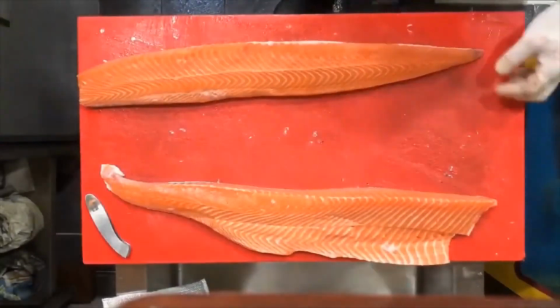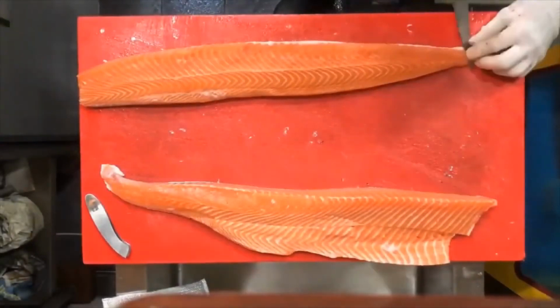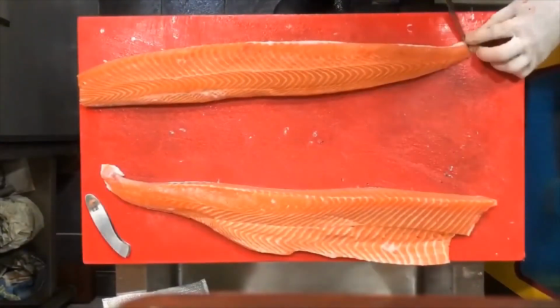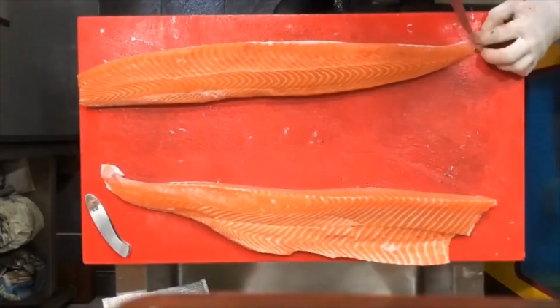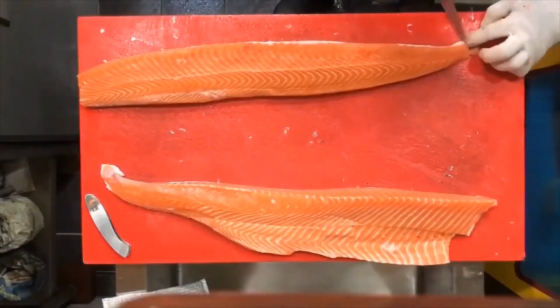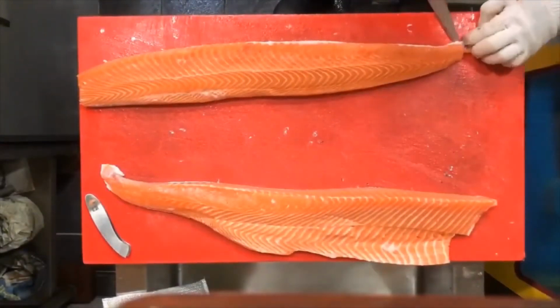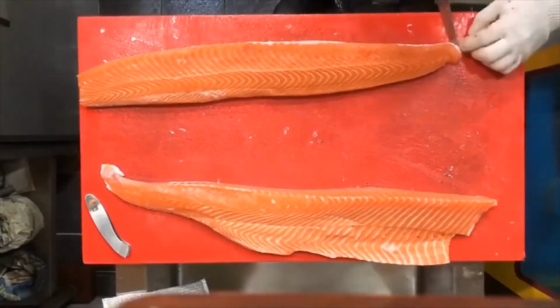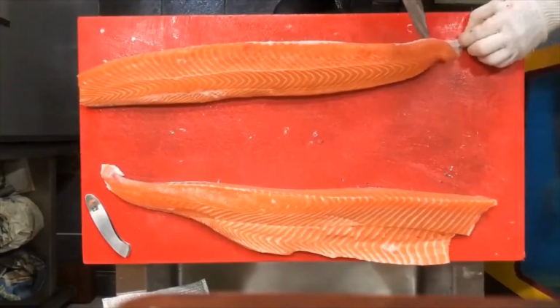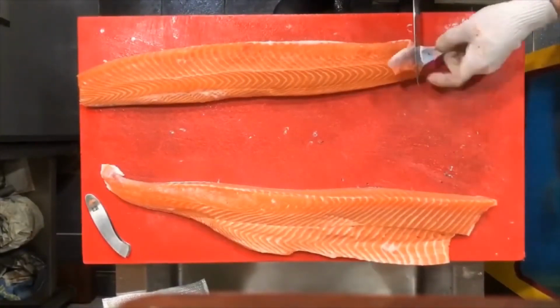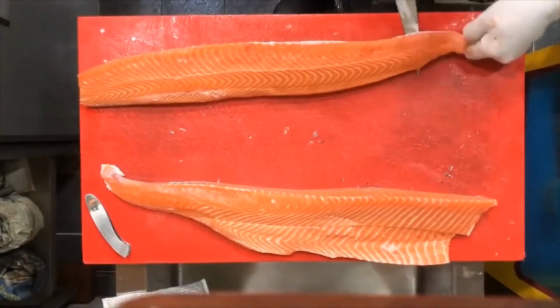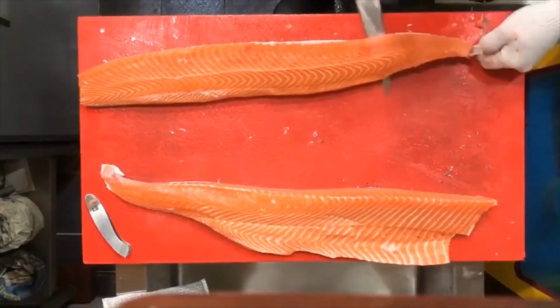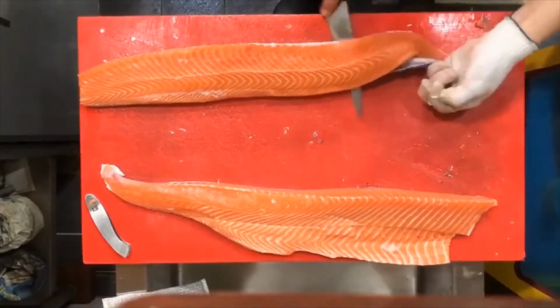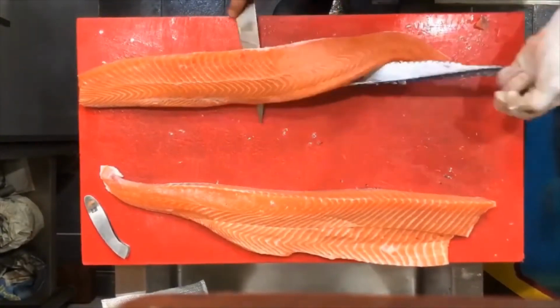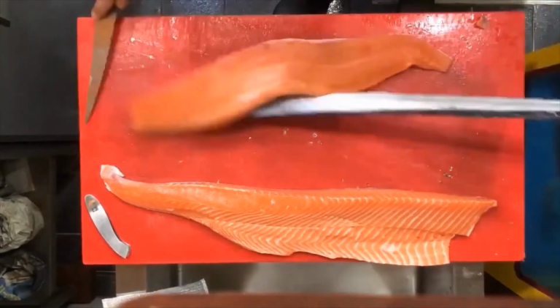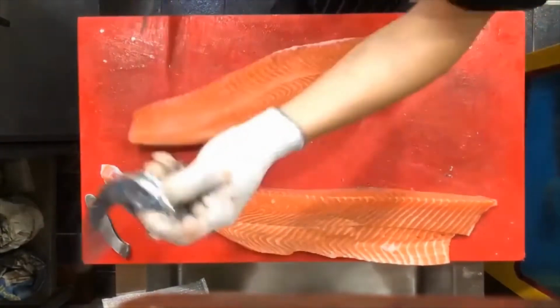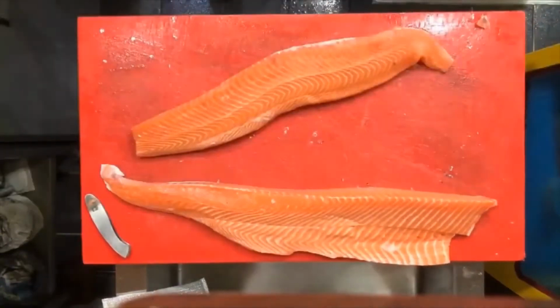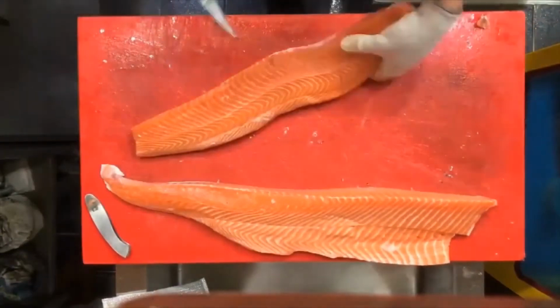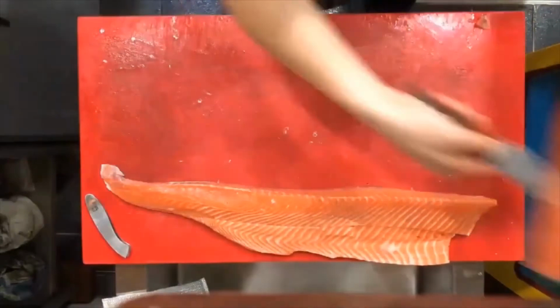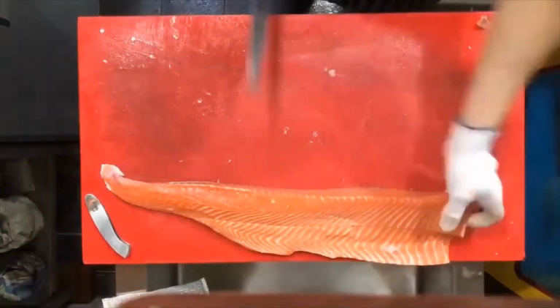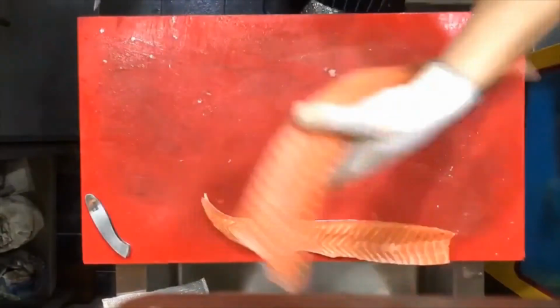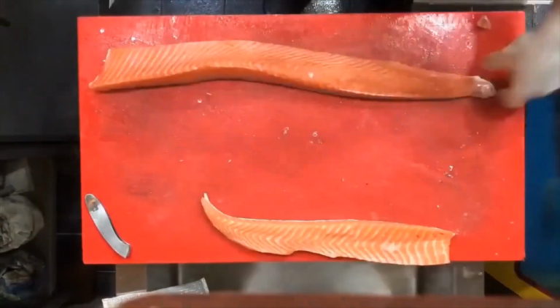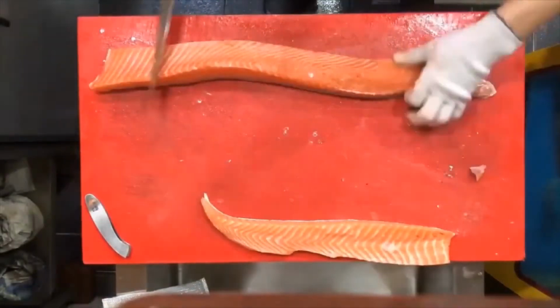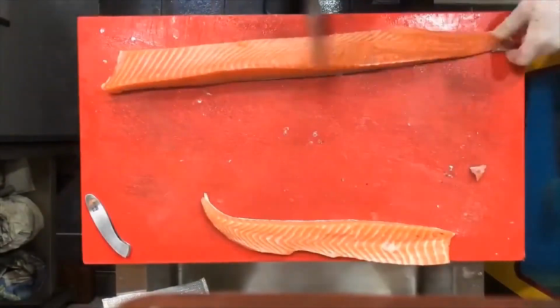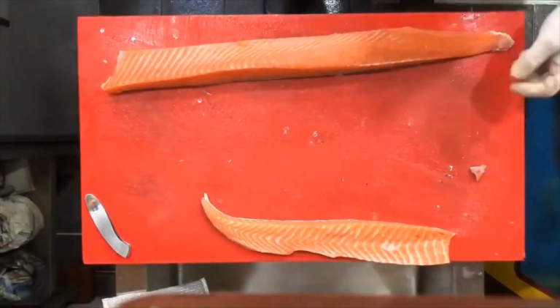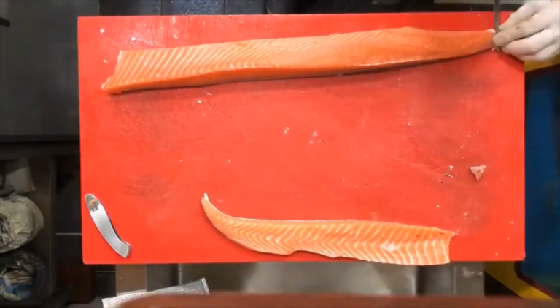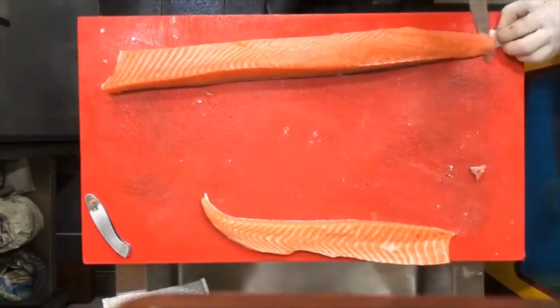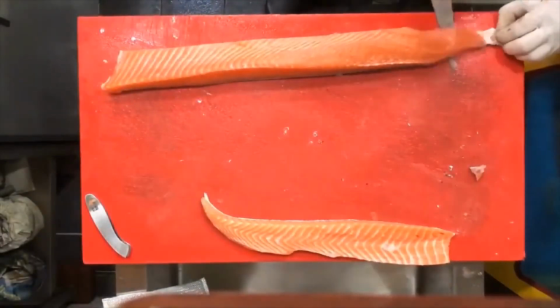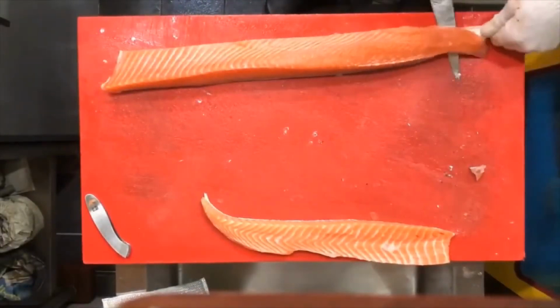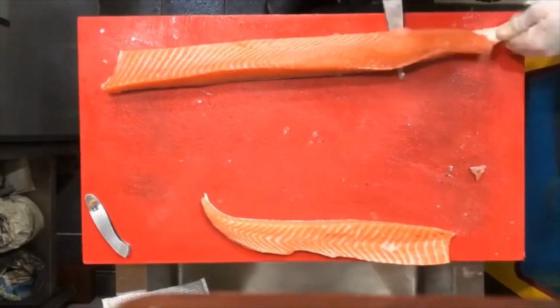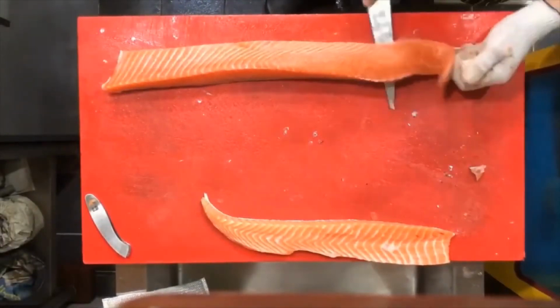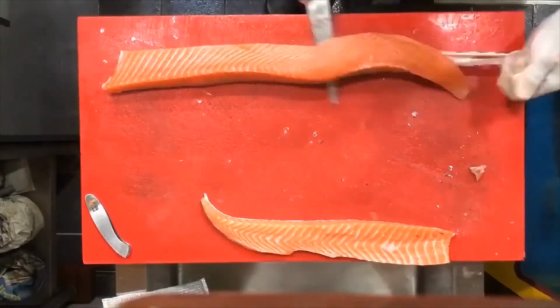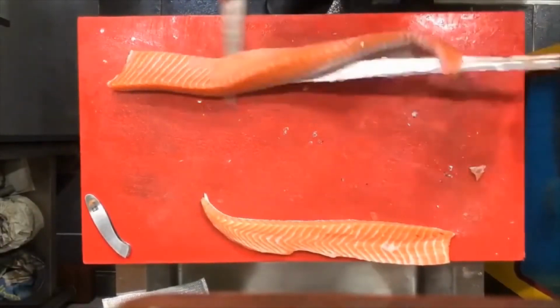The back end of the fish, closest to the tail, is normally cut and sold bone in. Very flavorful, and best seasoned and roasted.